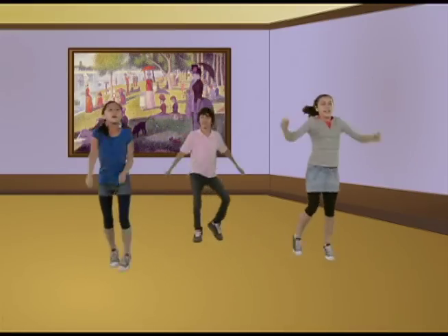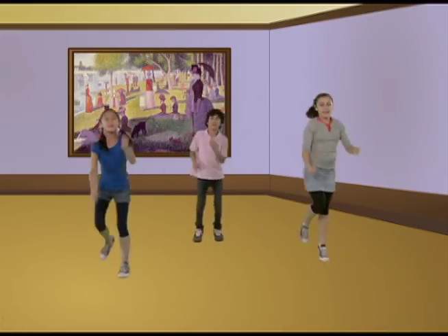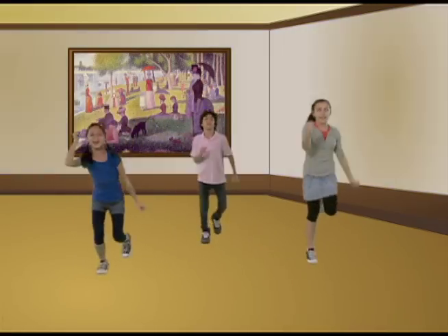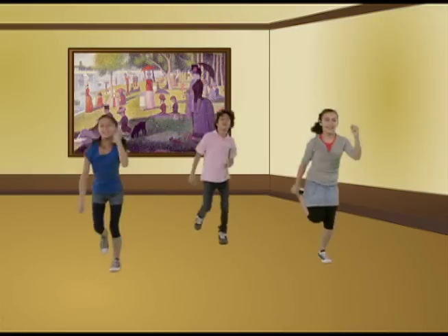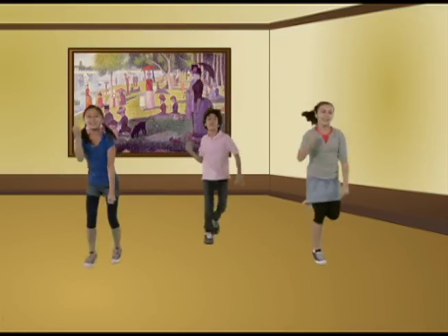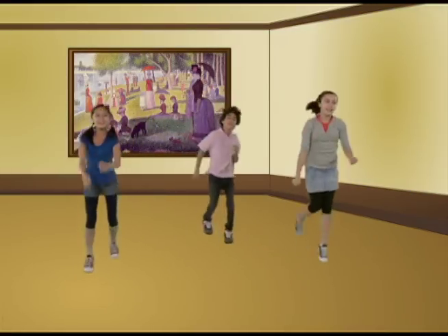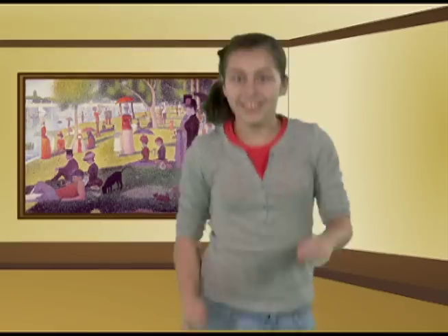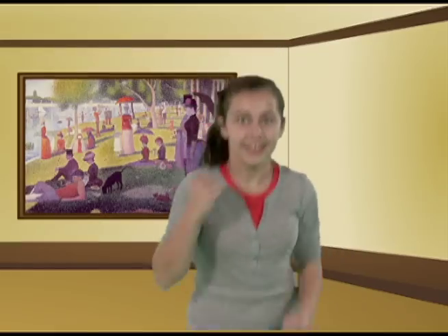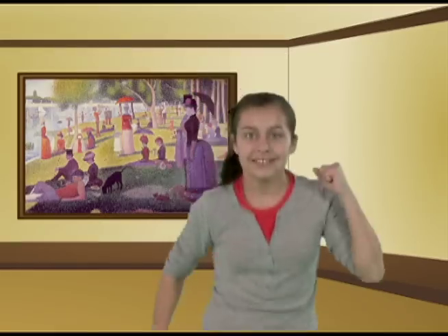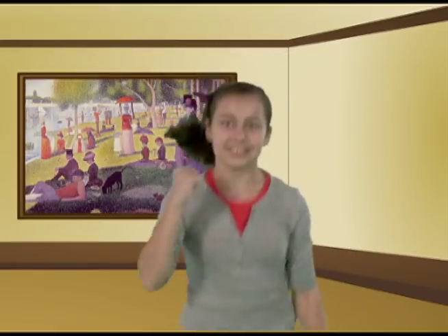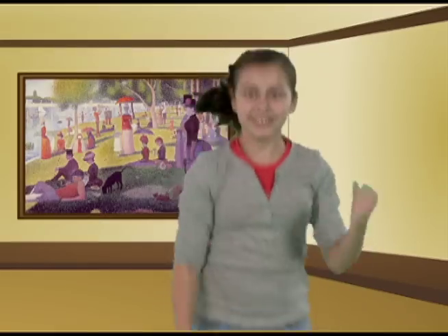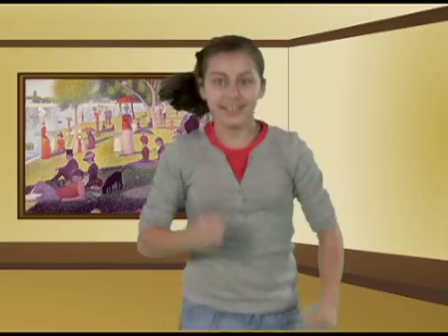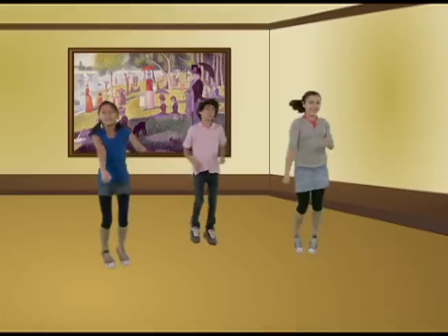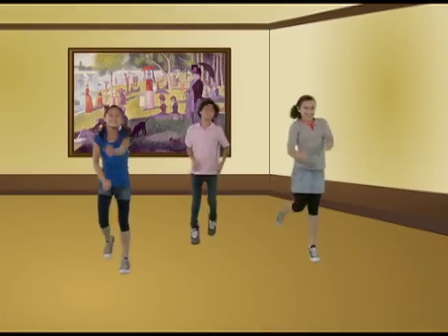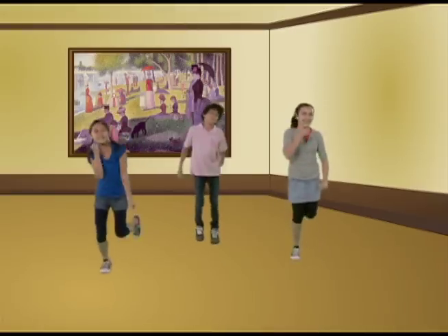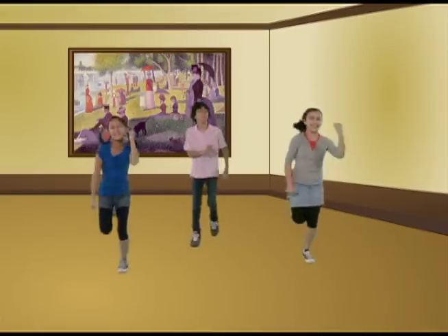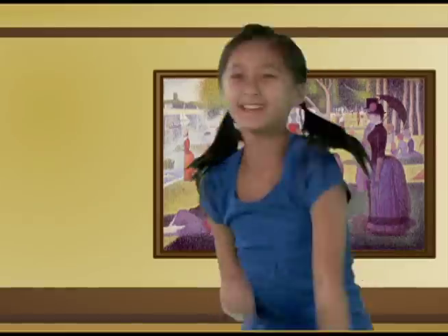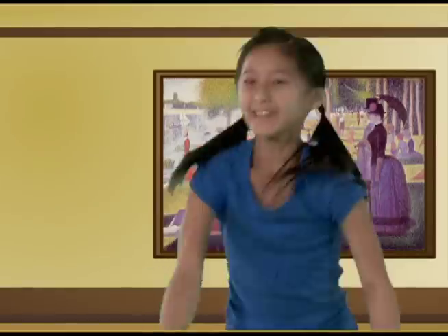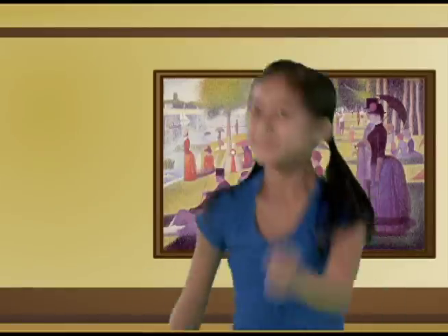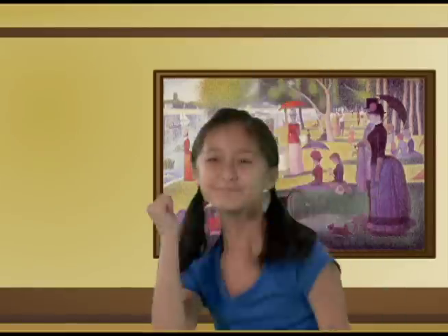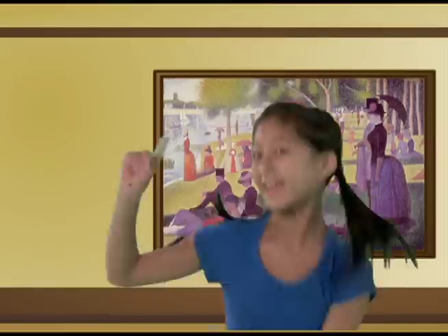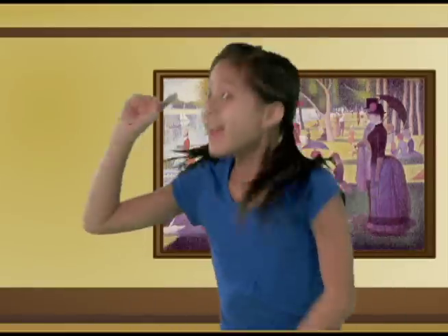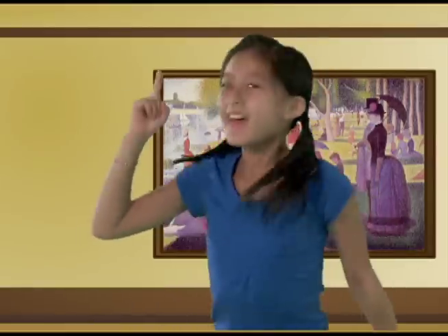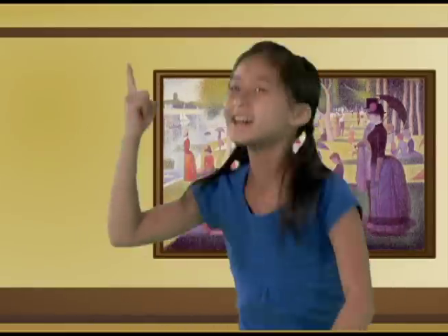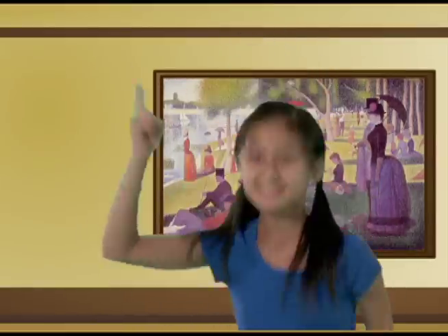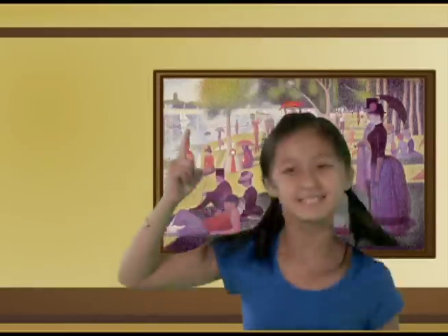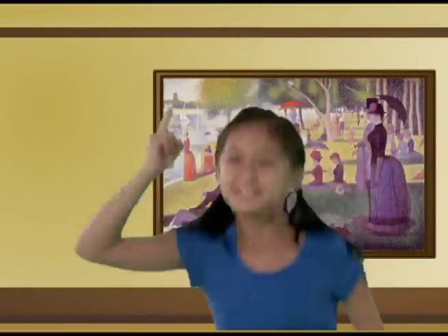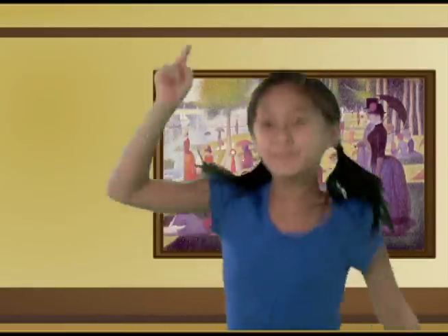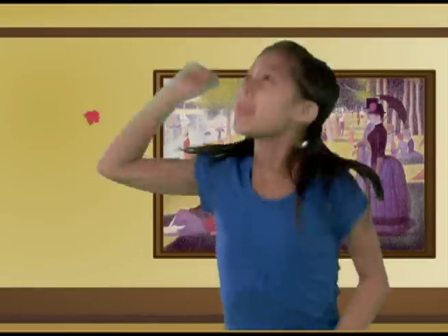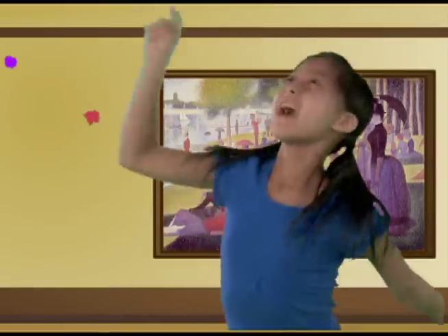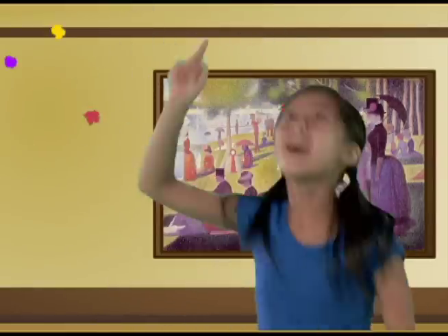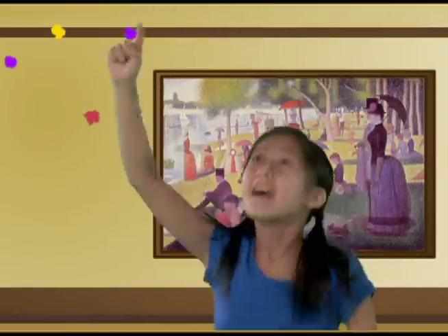Now let's jog in place and pretend that we are making colored dots with our pointer fingers in front of us. Start with your right pointer finger. Go ahead kids, start making dots, and remember to keep jogging.